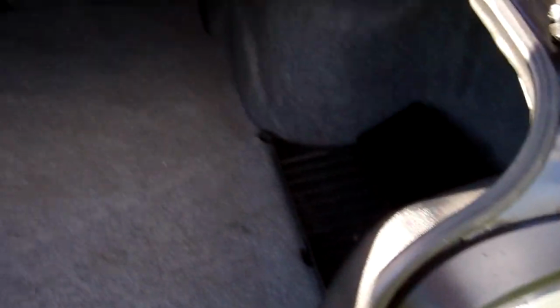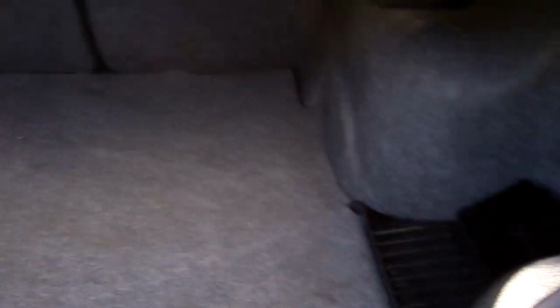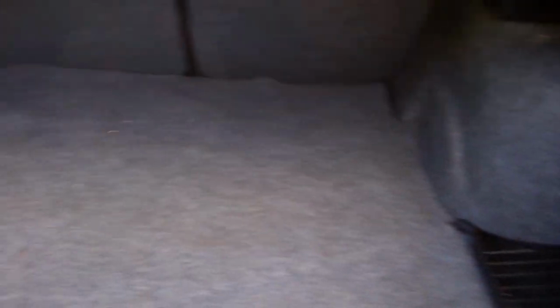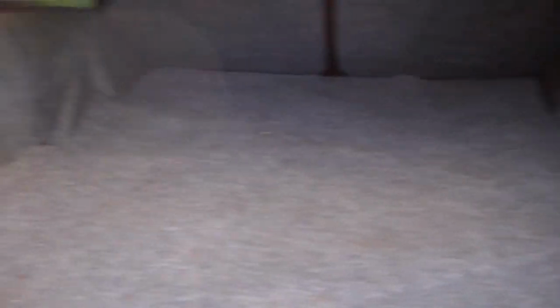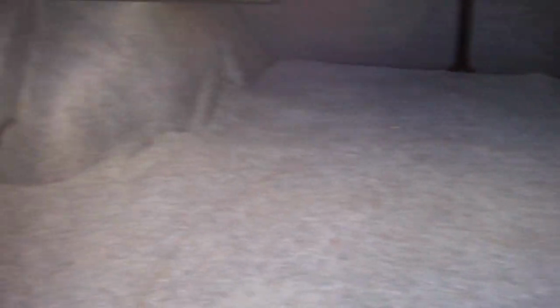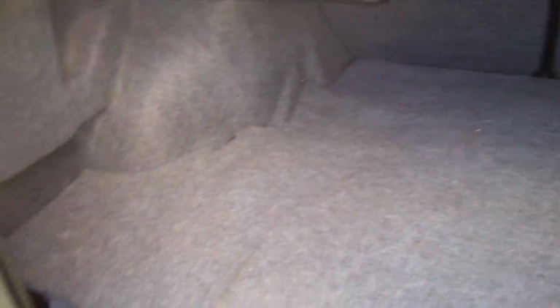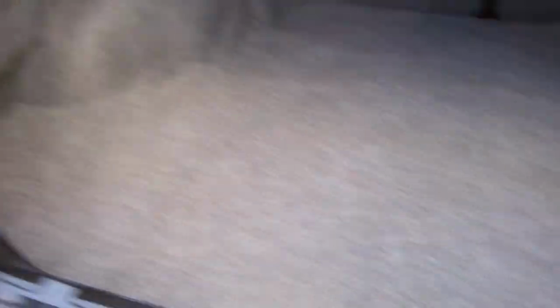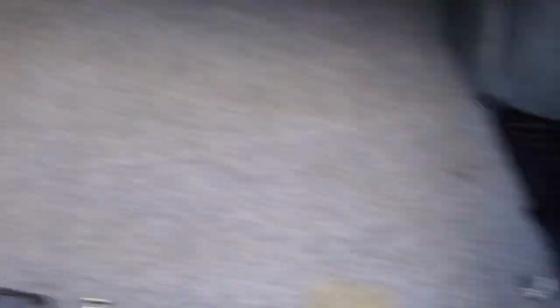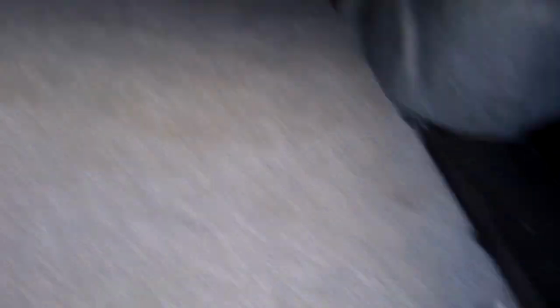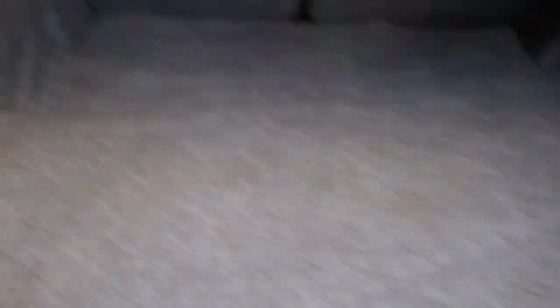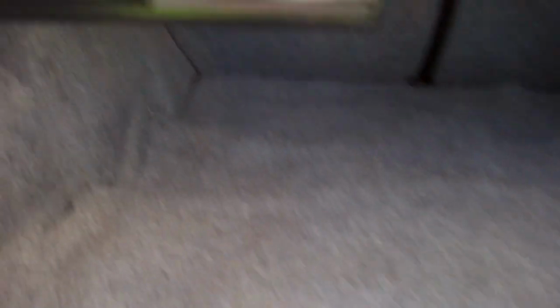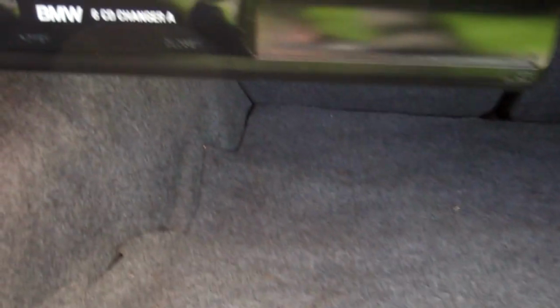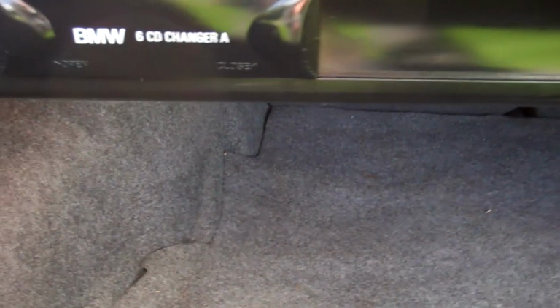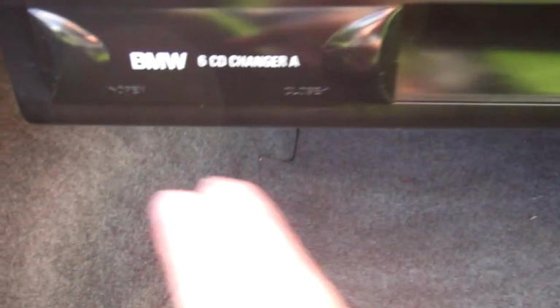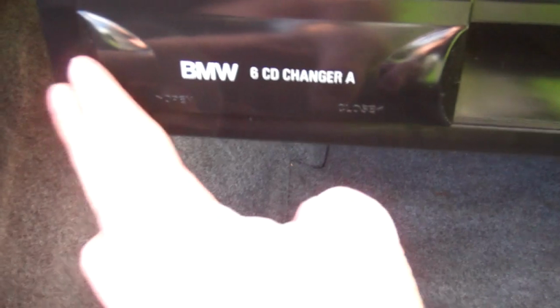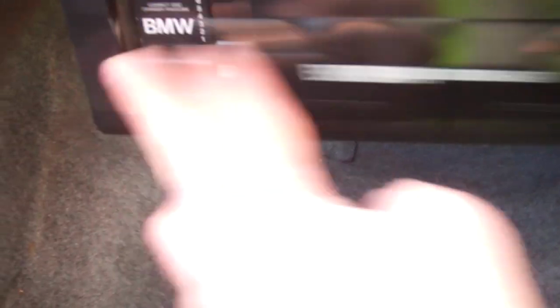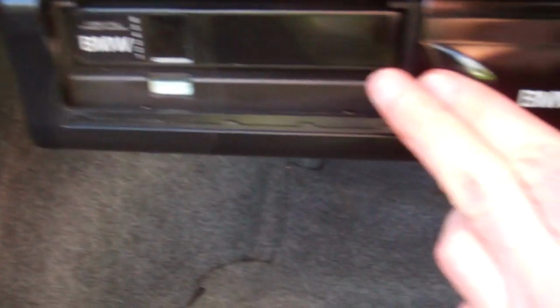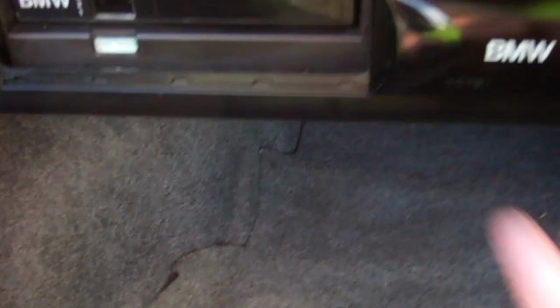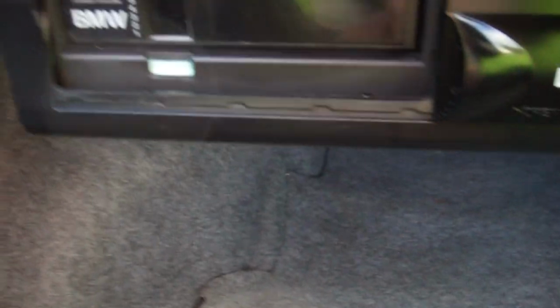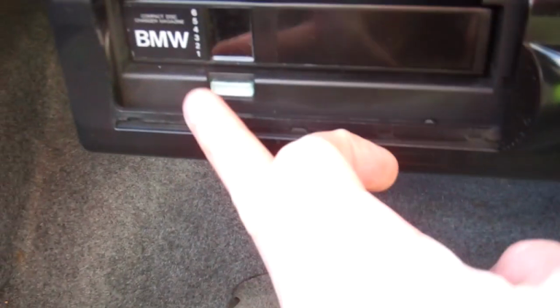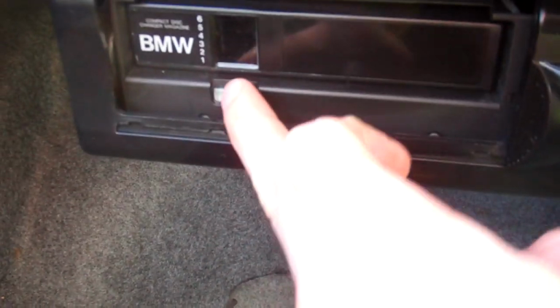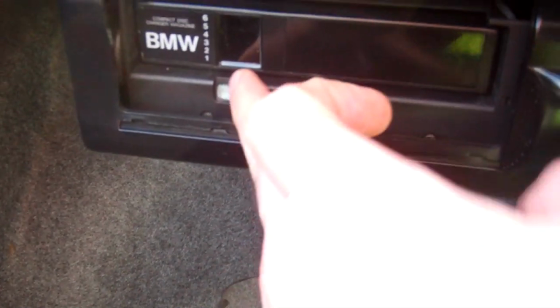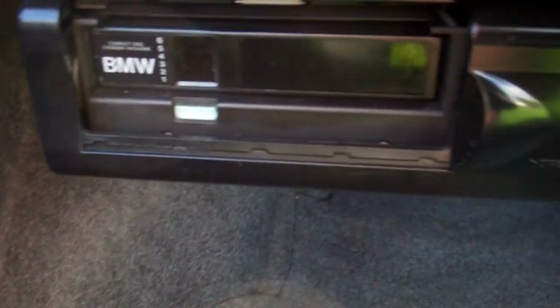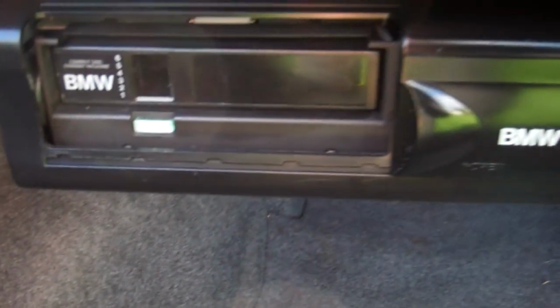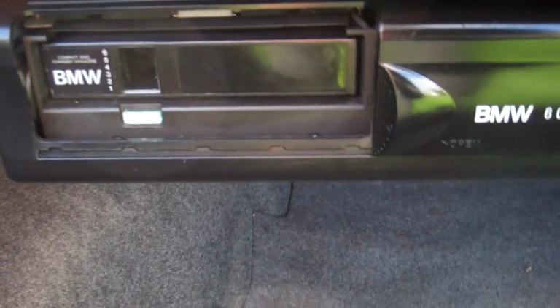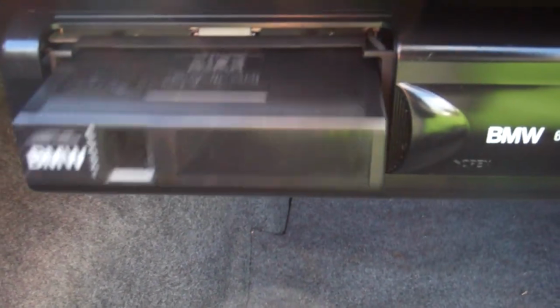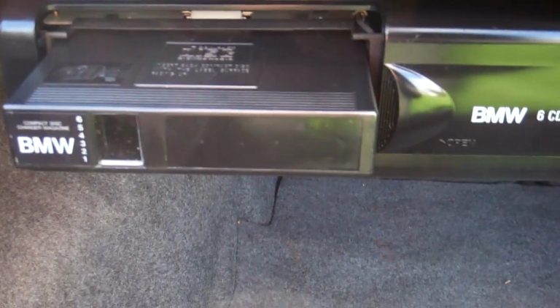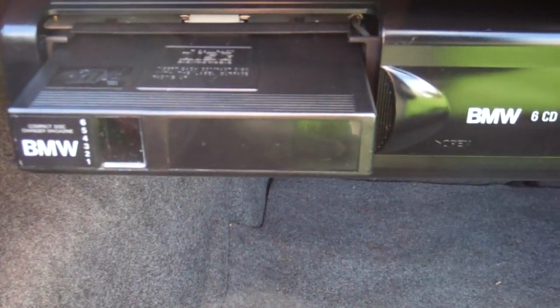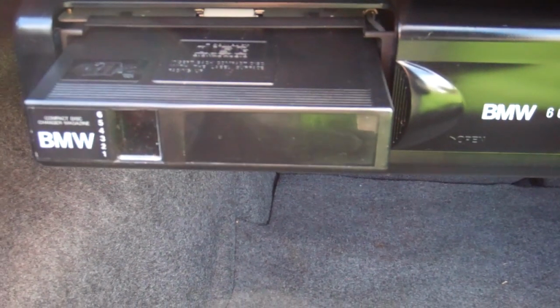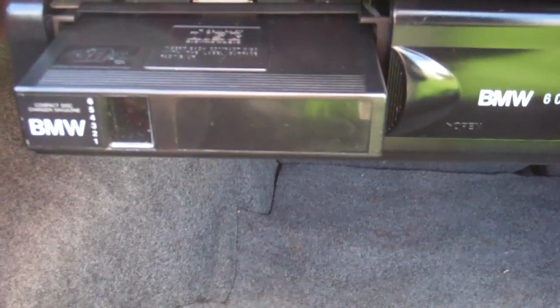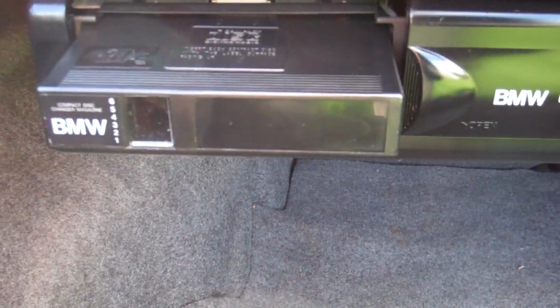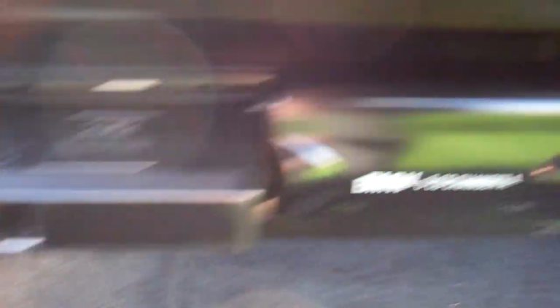In here you can see your boot space. We've got a BMW 6-CD stacker, and that works.